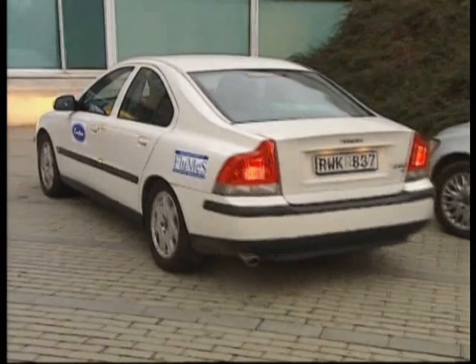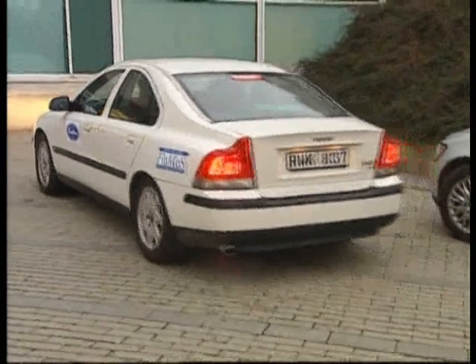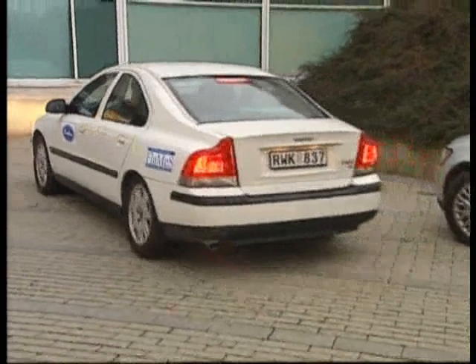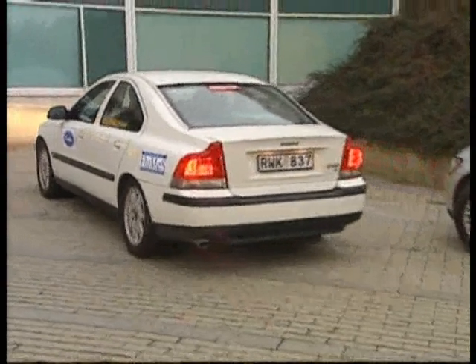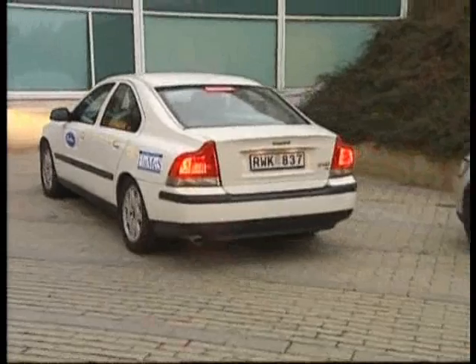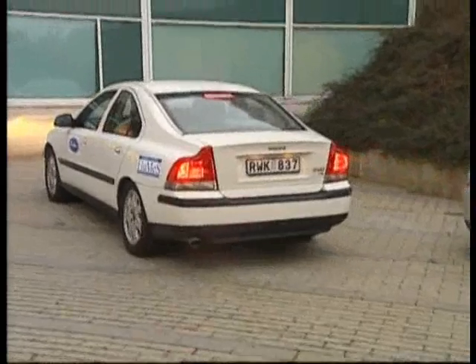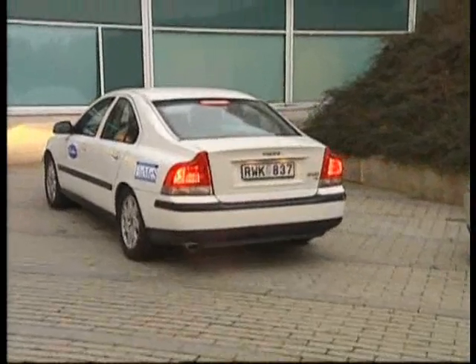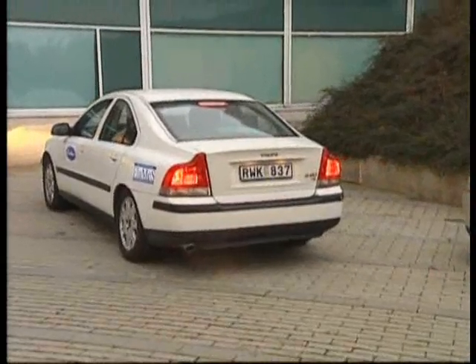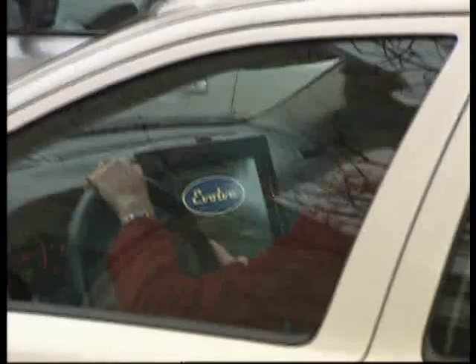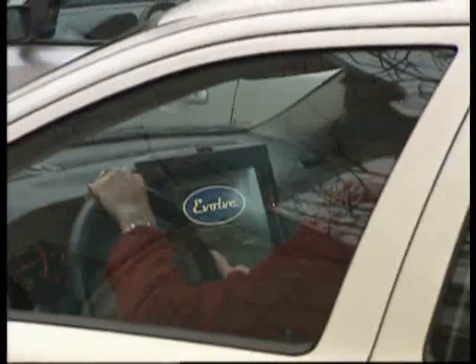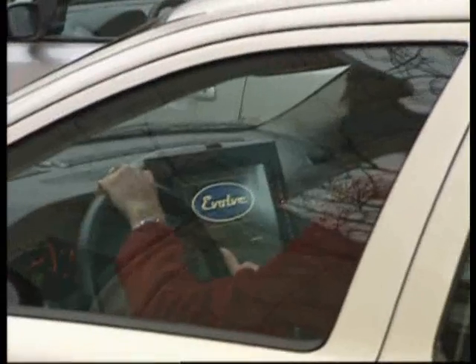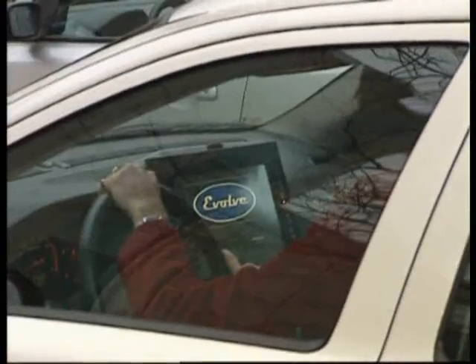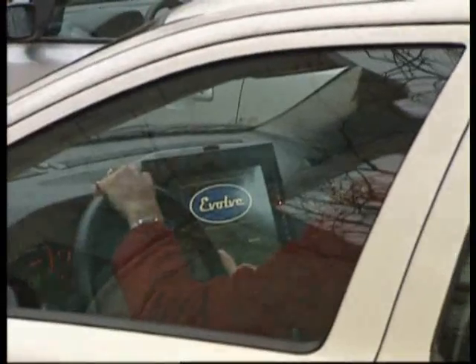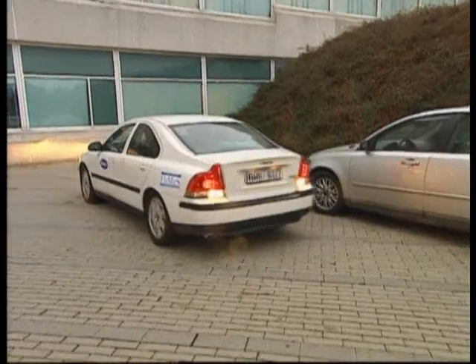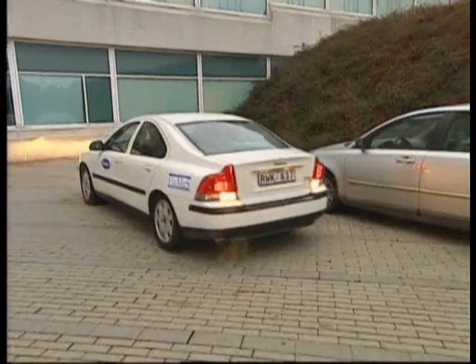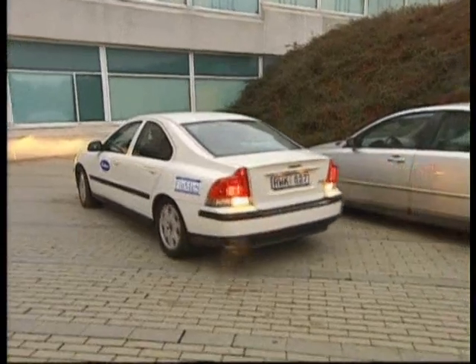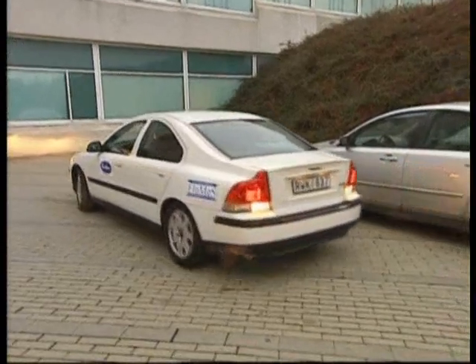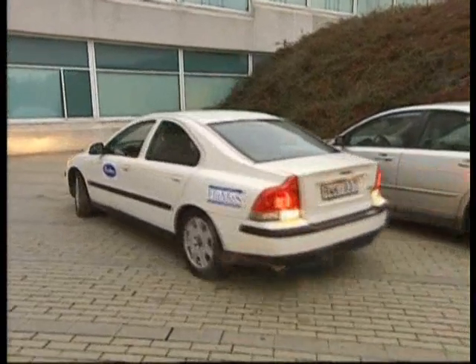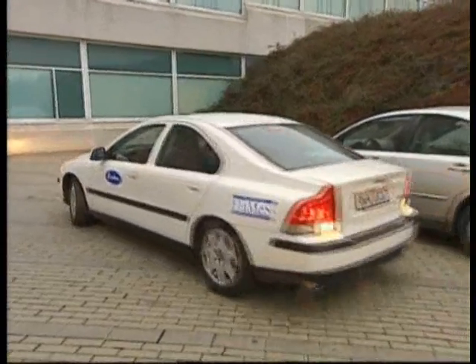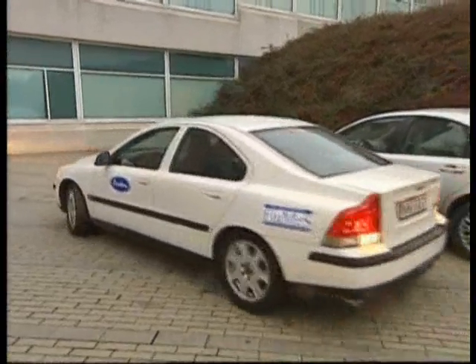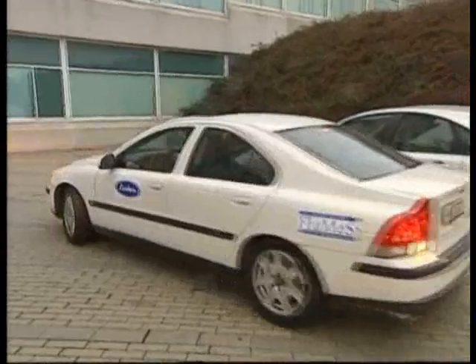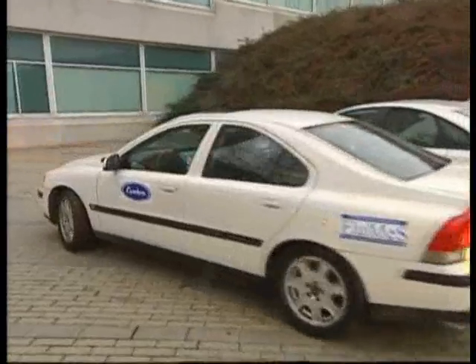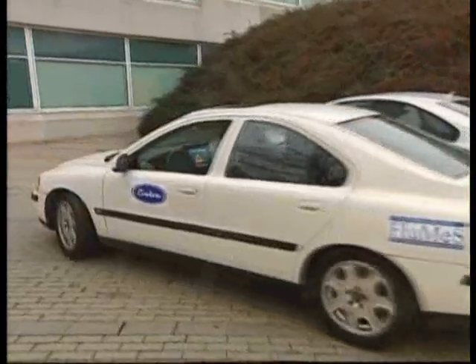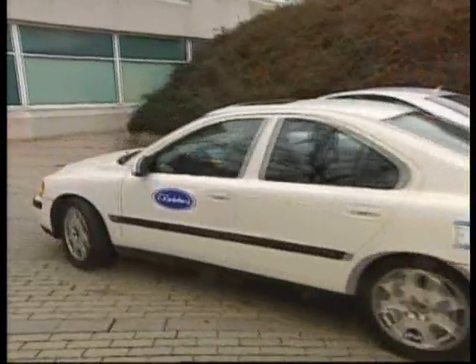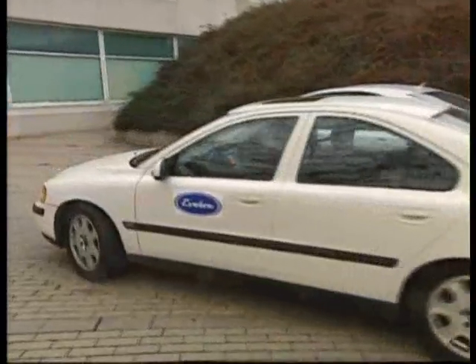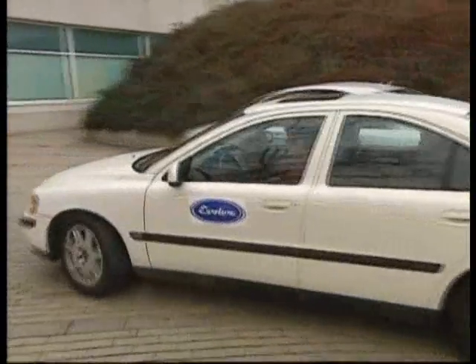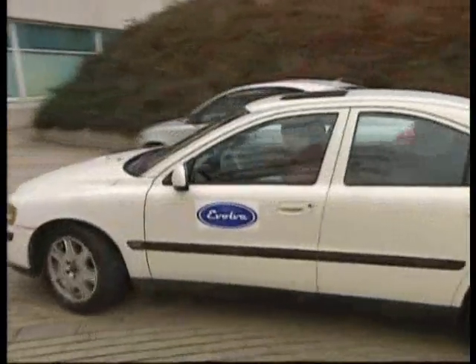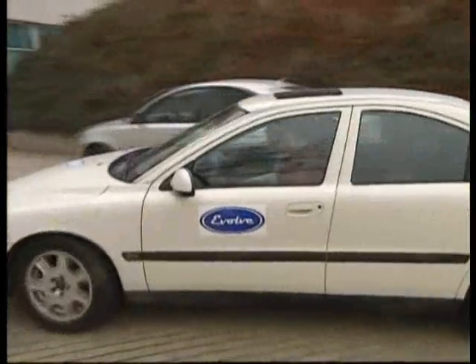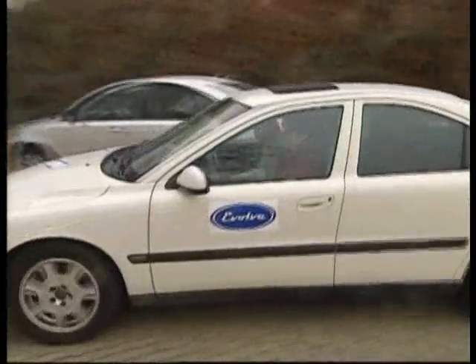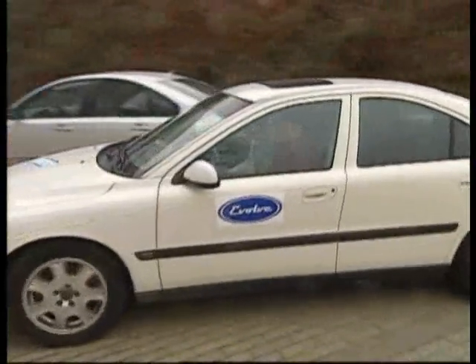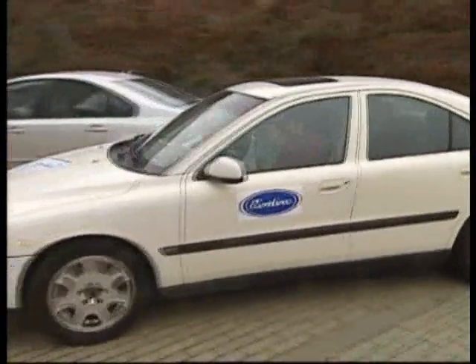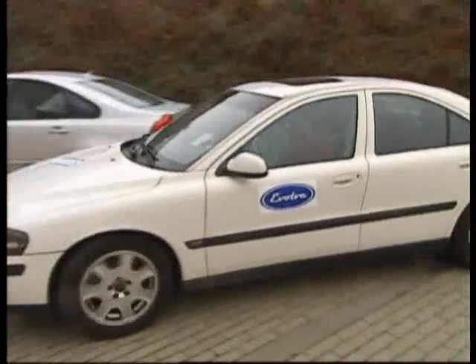Car, park yourself. And after a simple press of a button, the car responds by carrying out precision parking itself into a vacant parking spot.